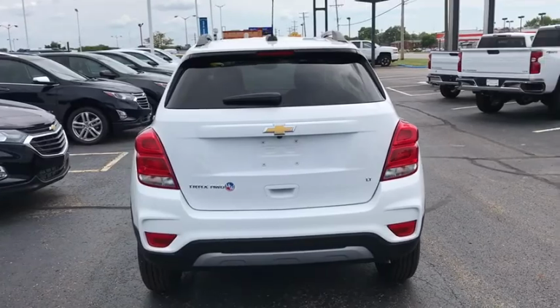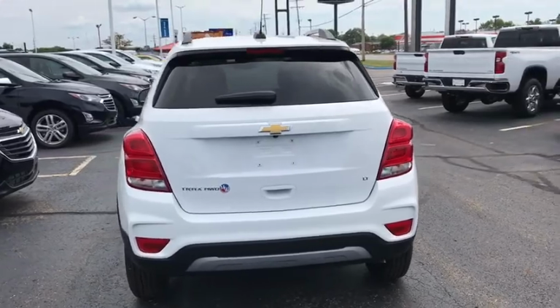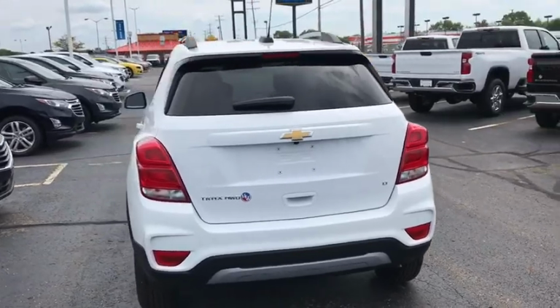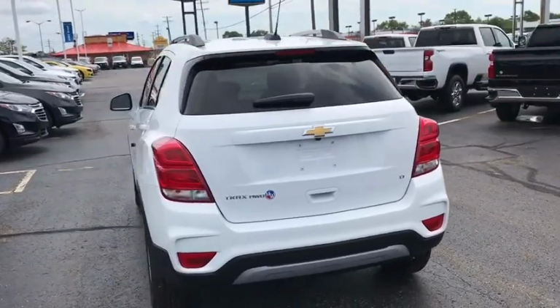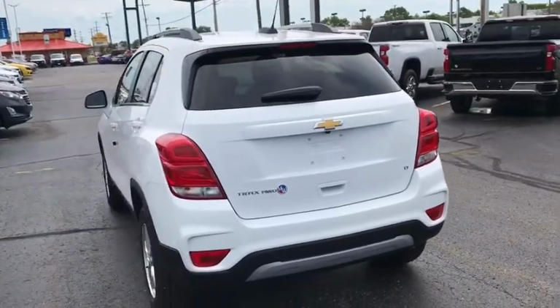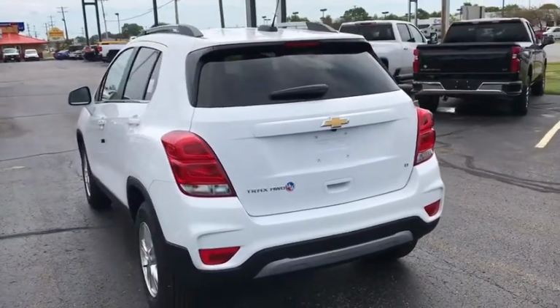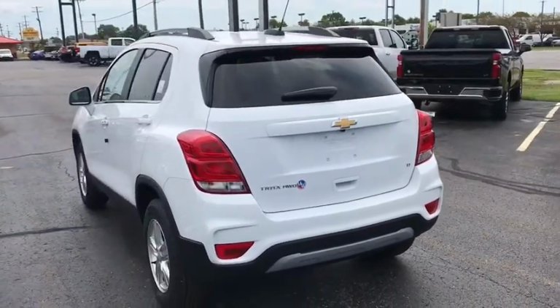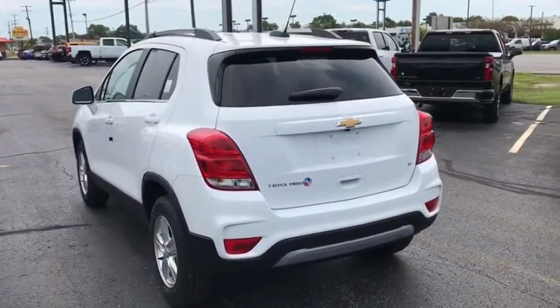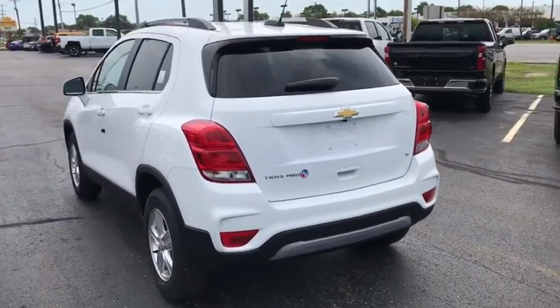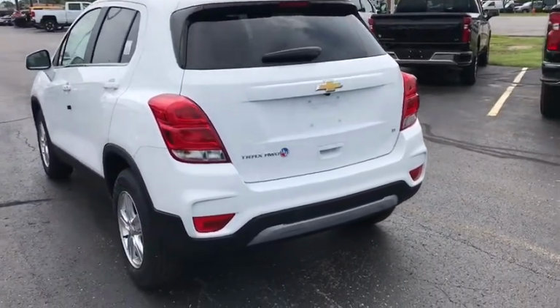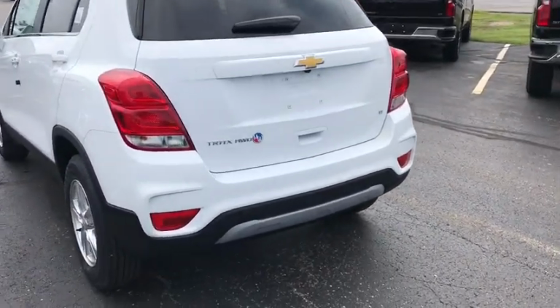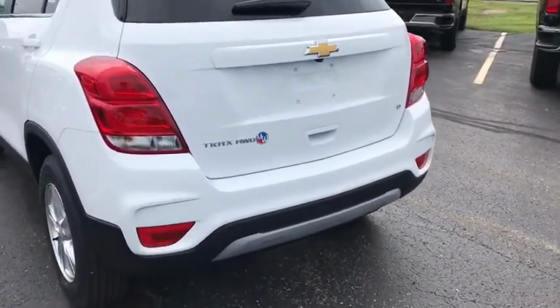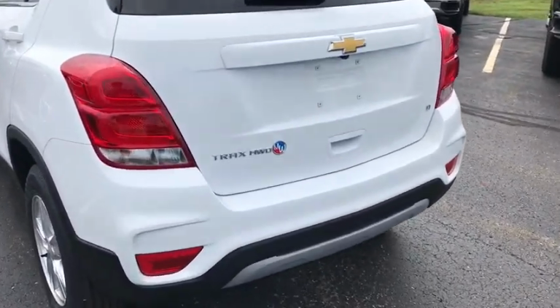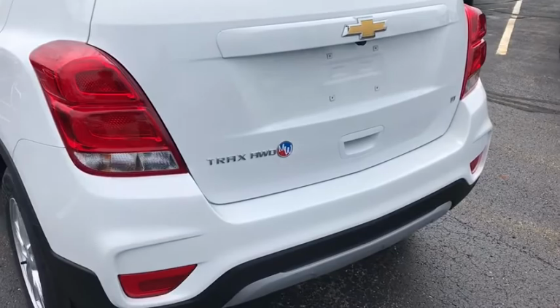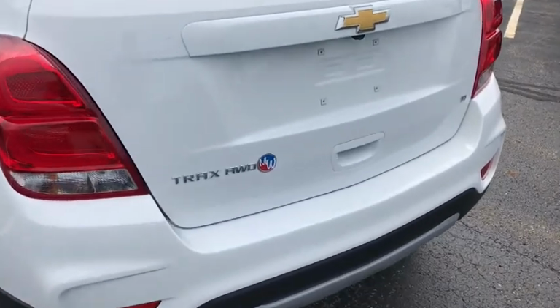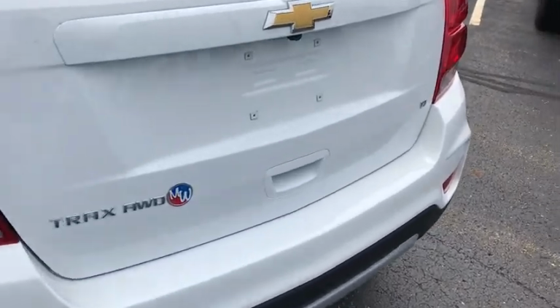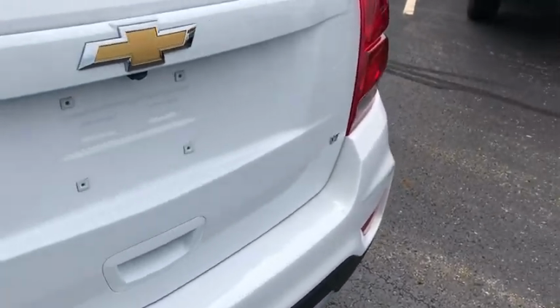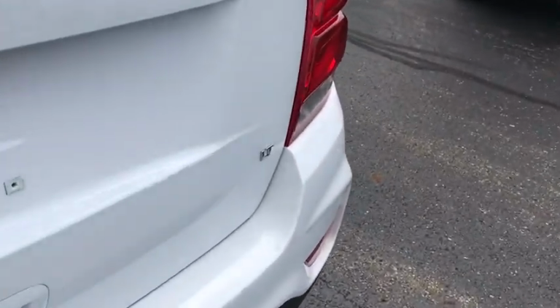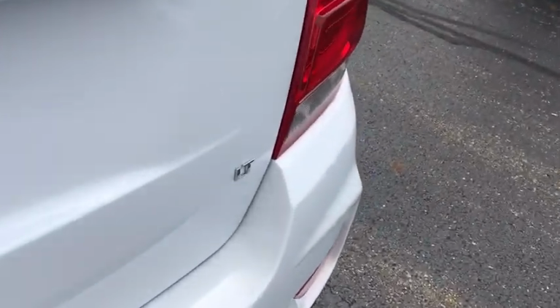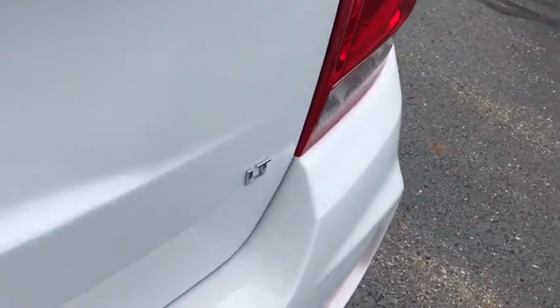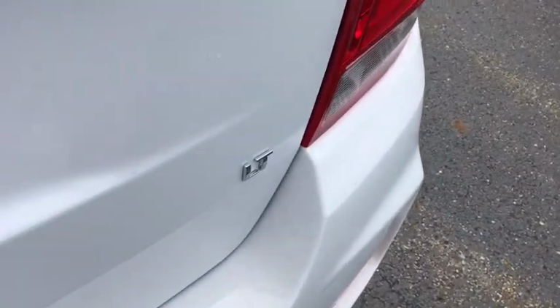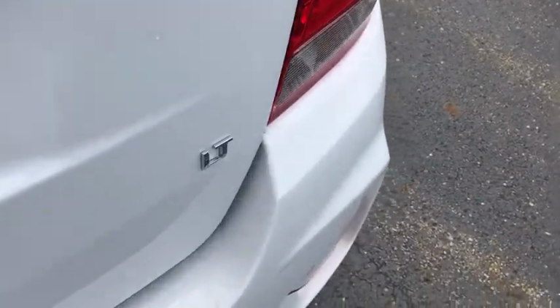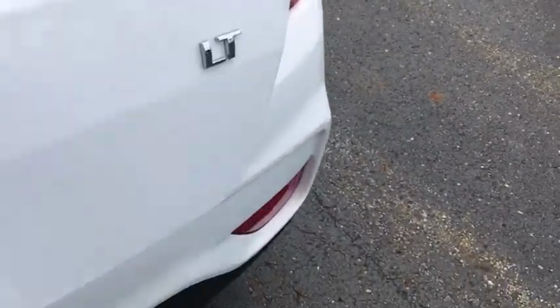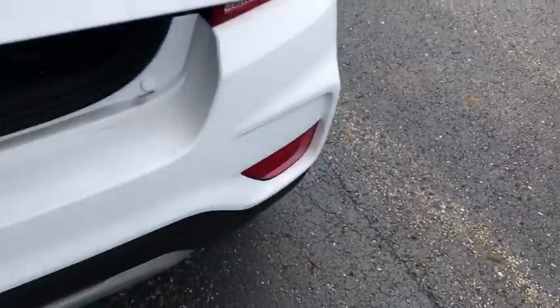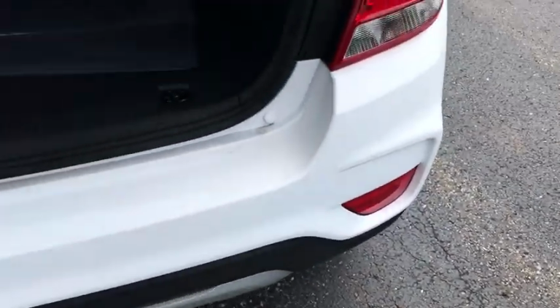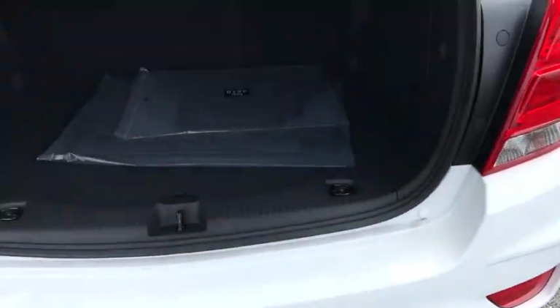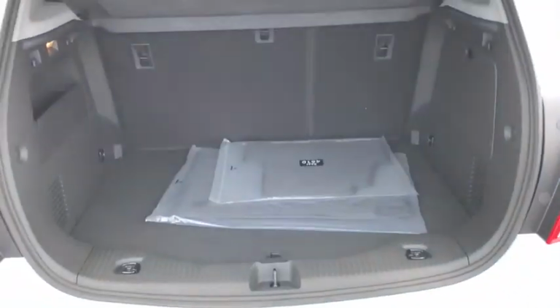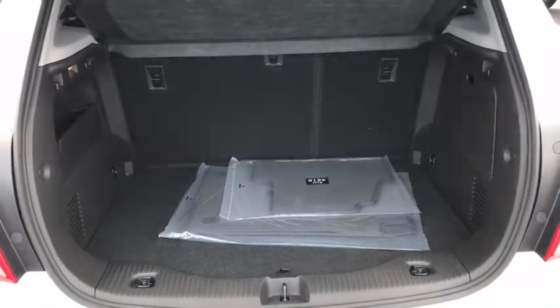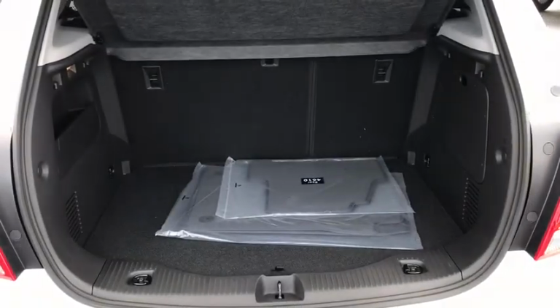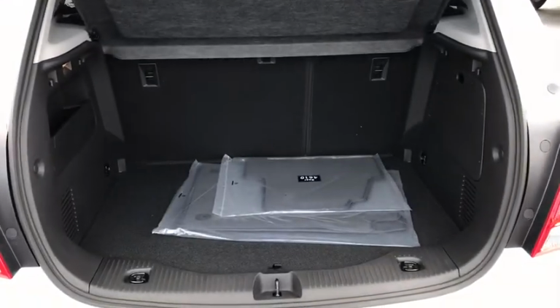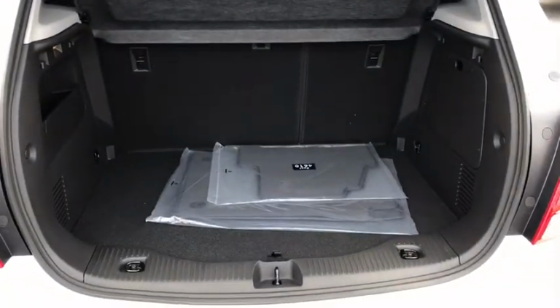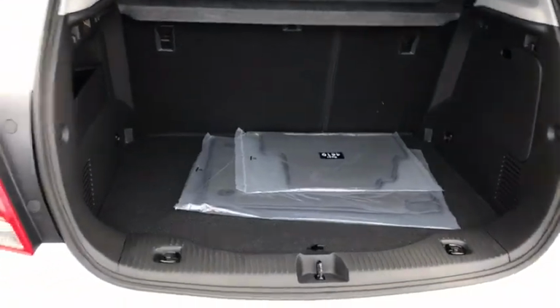Traction control, dual airbags, alloy wheels, power steering, keyless start, four-wheel disc brakes, compass, security system, power windows, electronic stability control, rear window defroster.